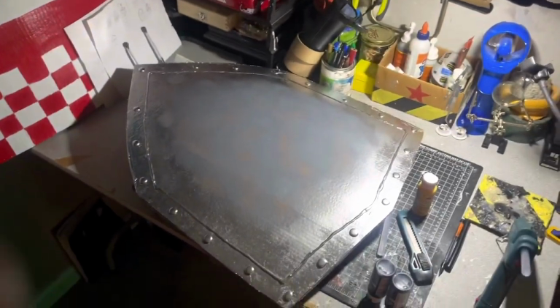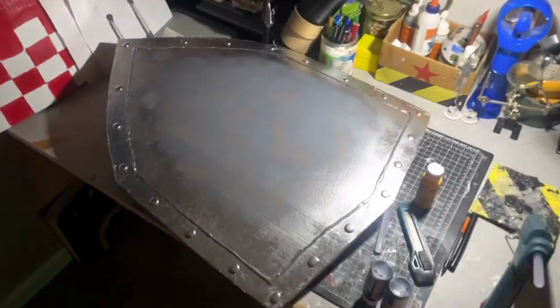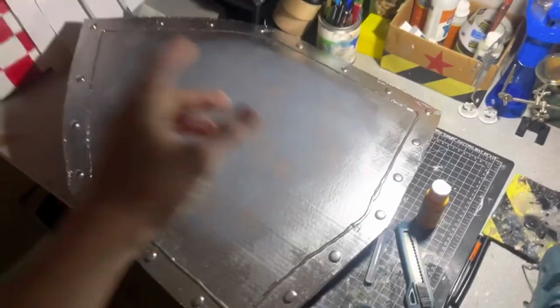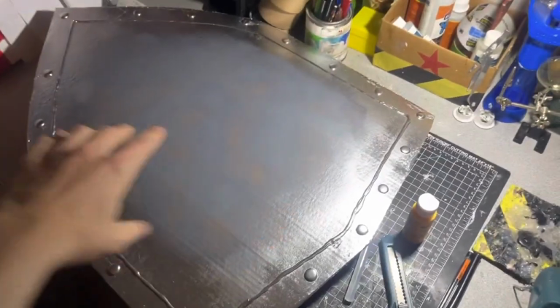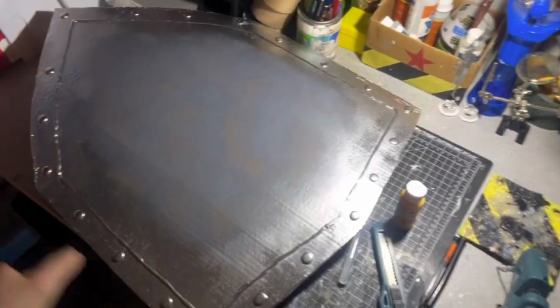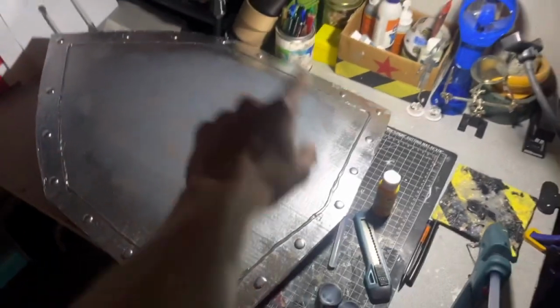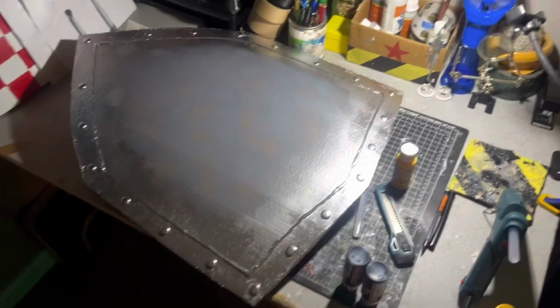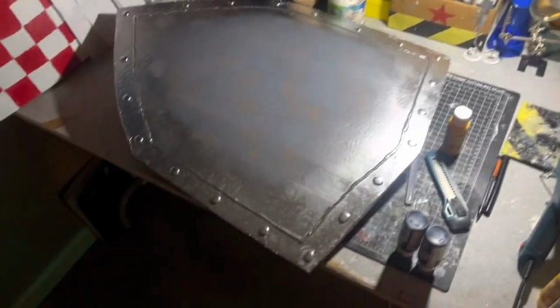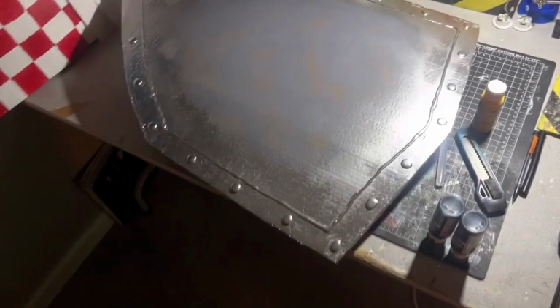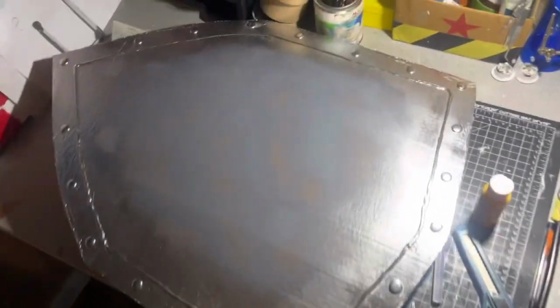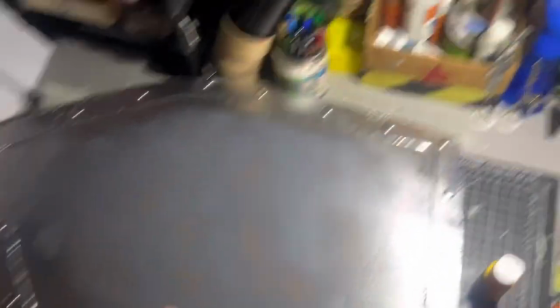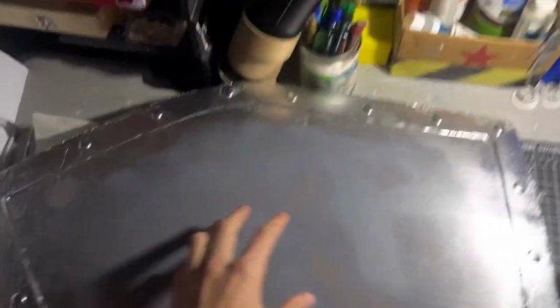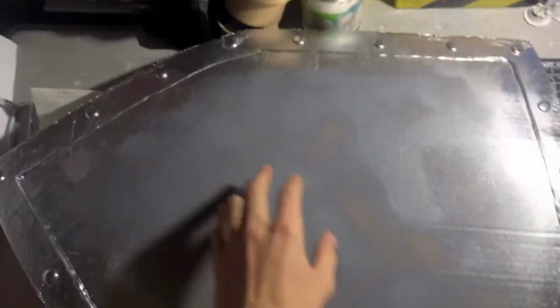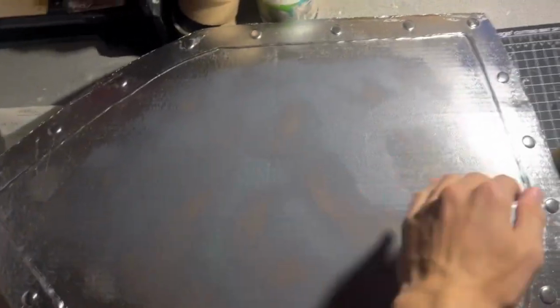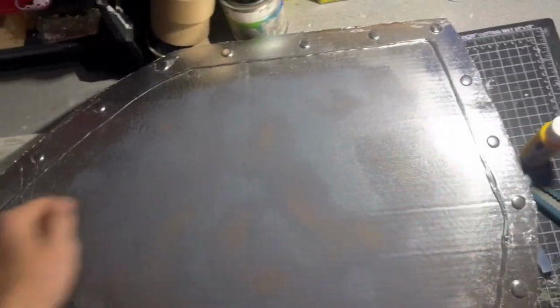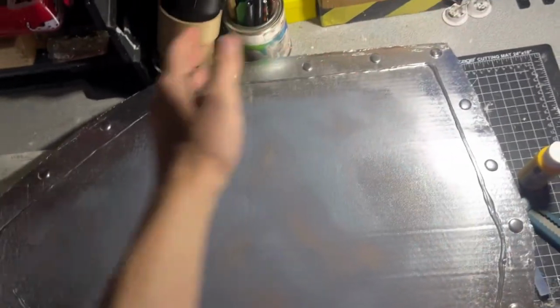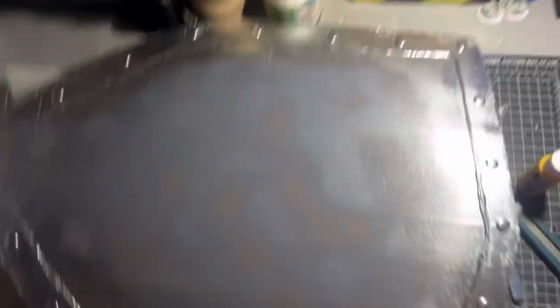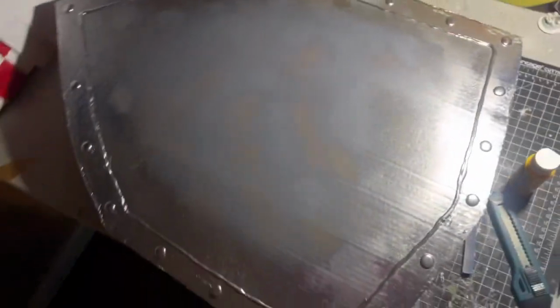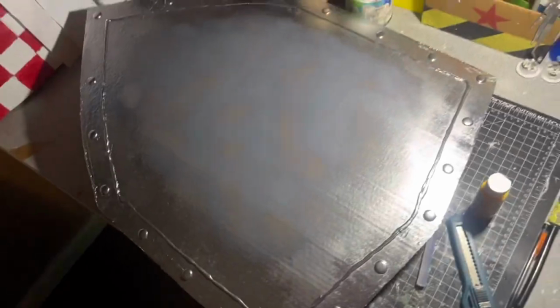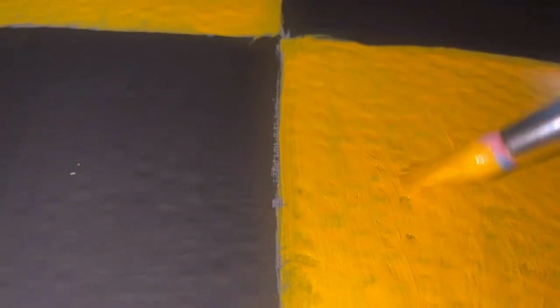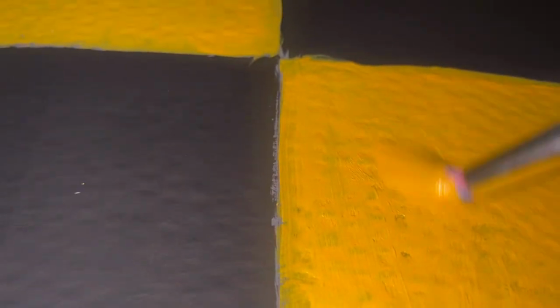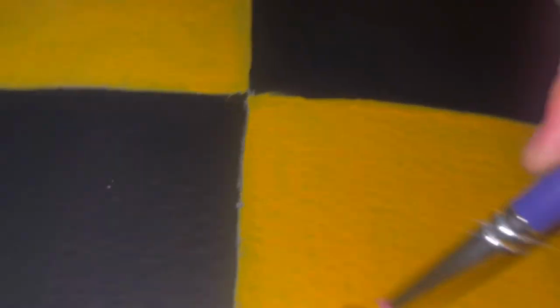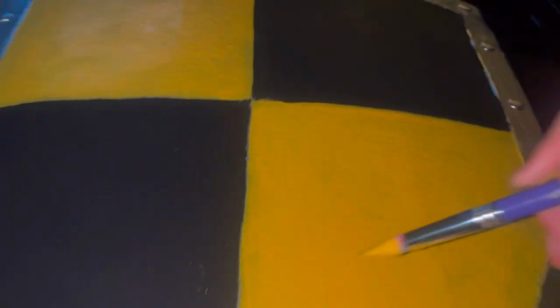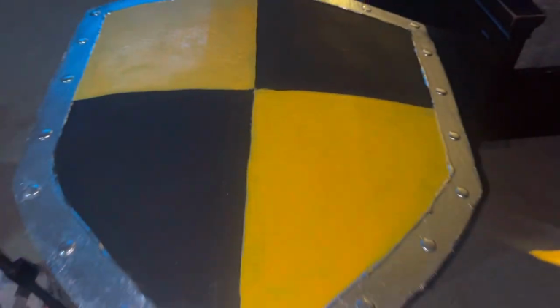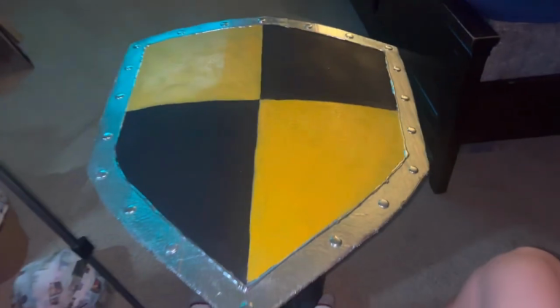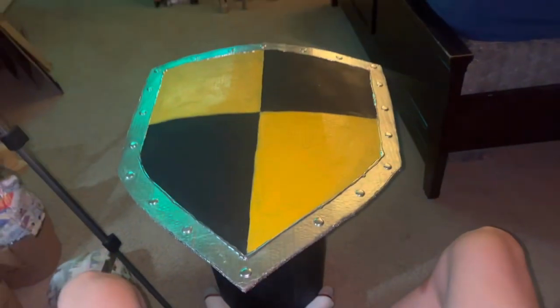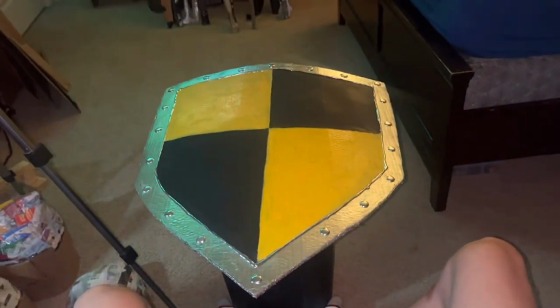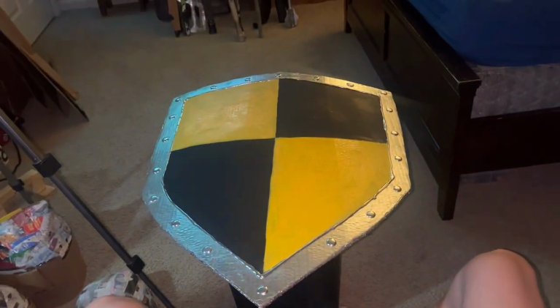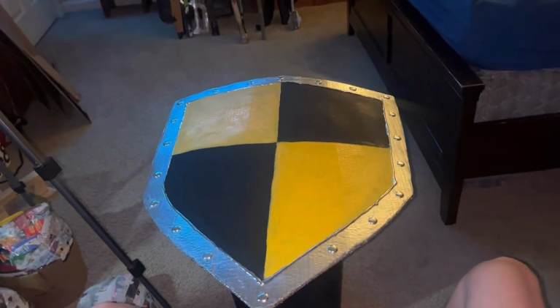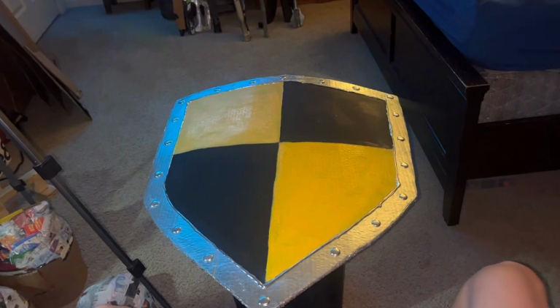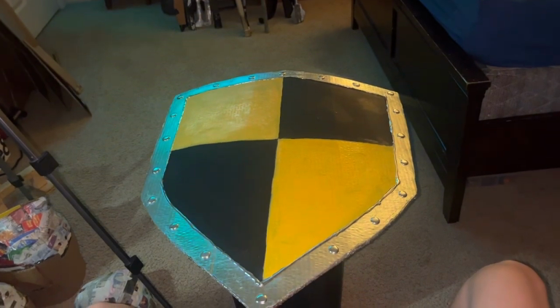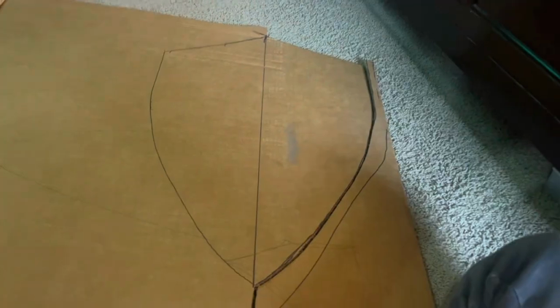I primed it with gray and then went around the outside with silver. I think black and yellow would be a cool design — and here it is, this shield is now complete.